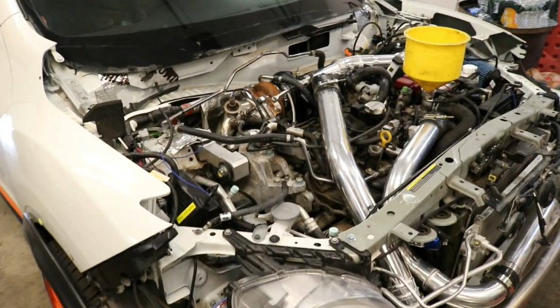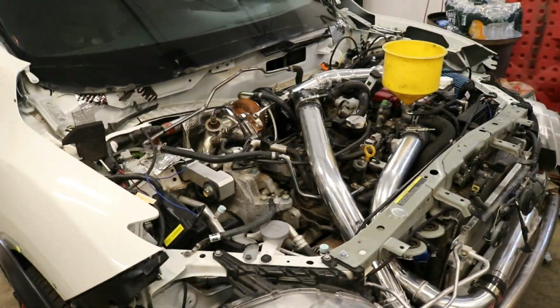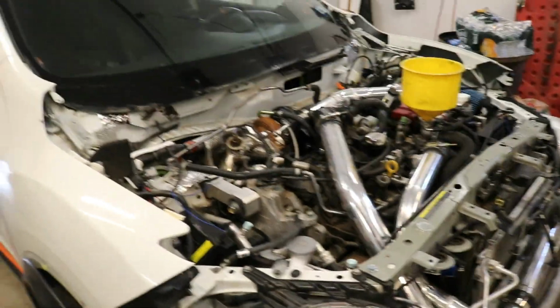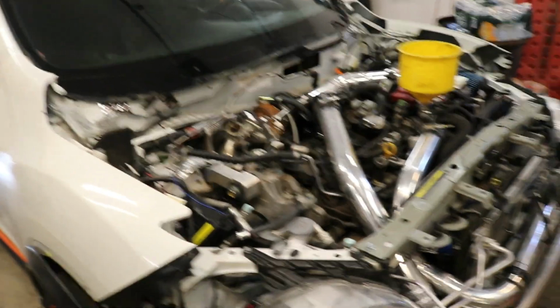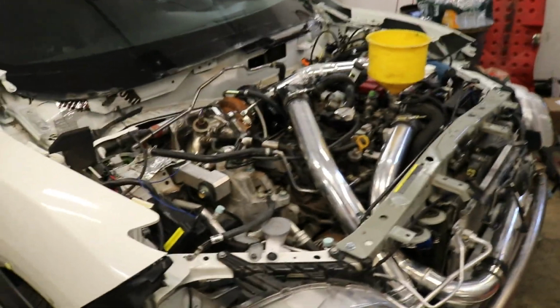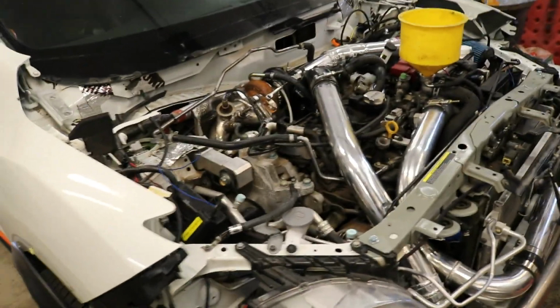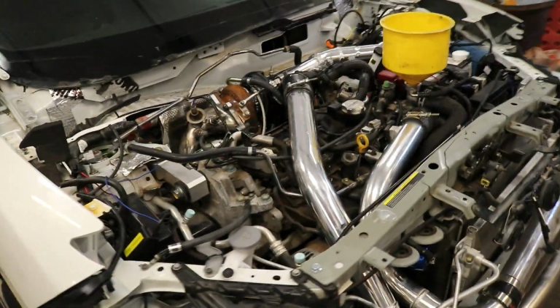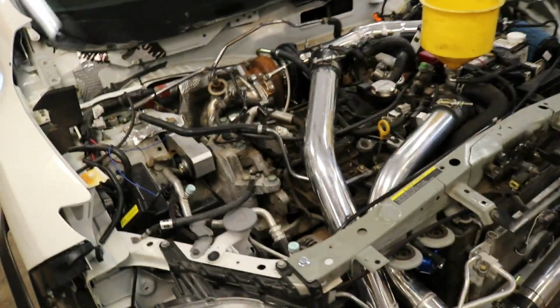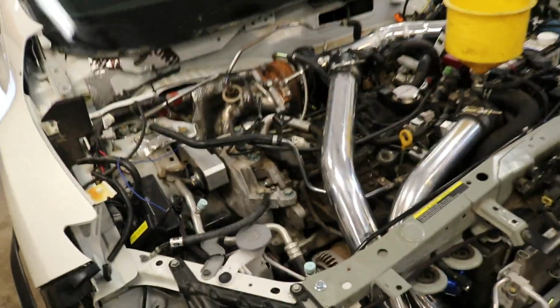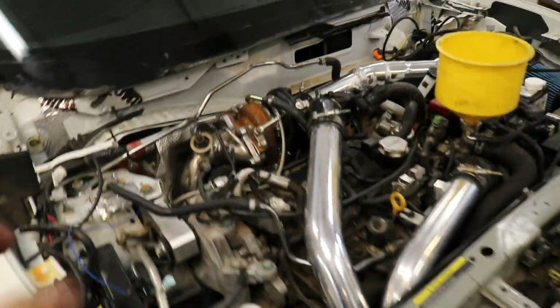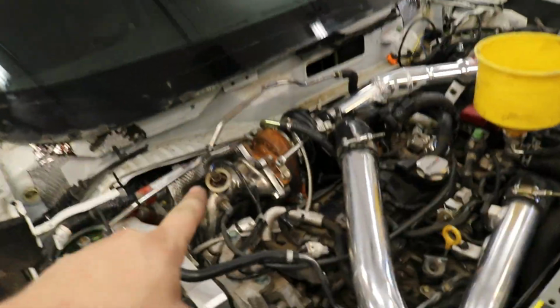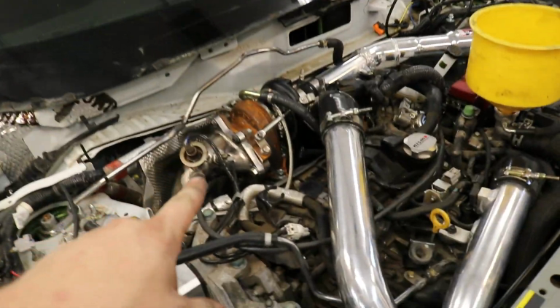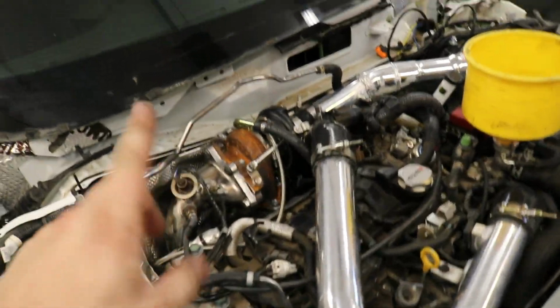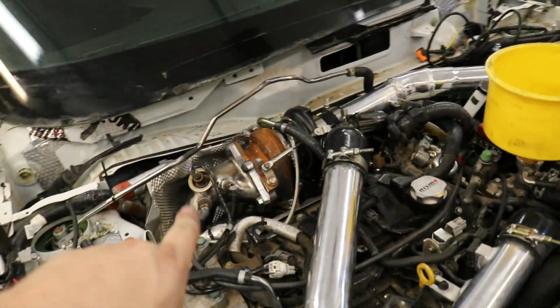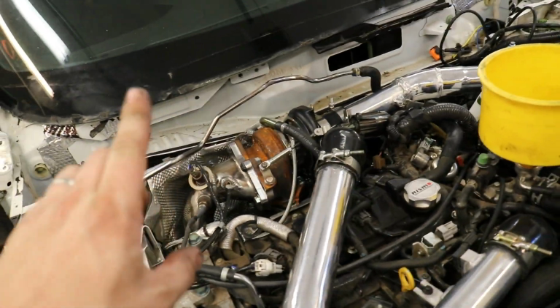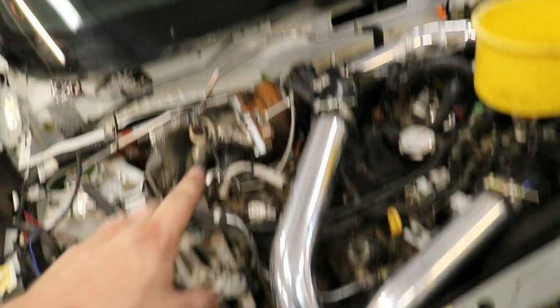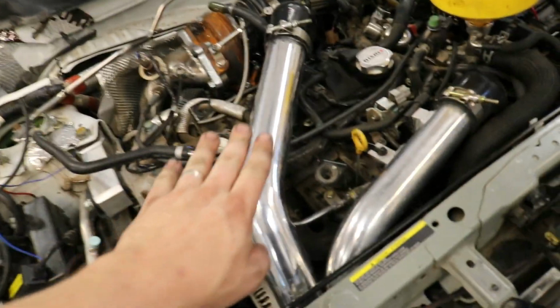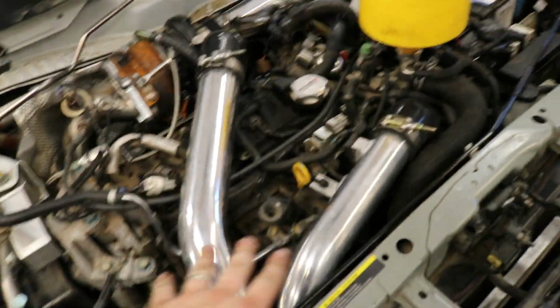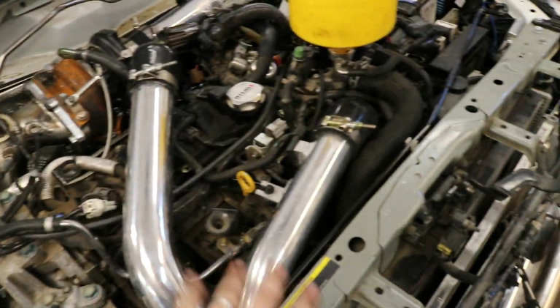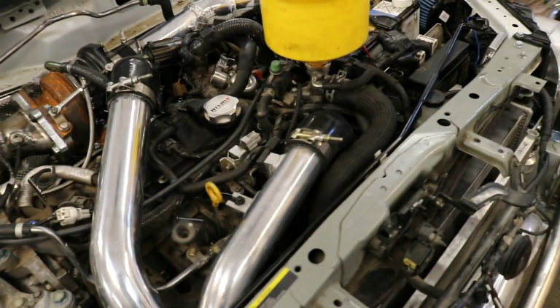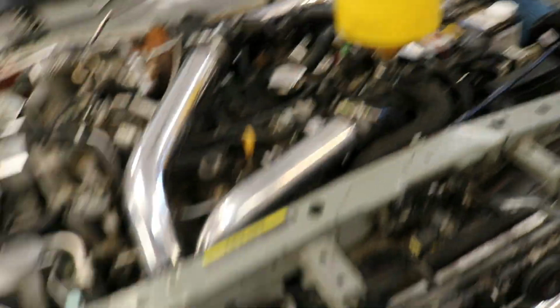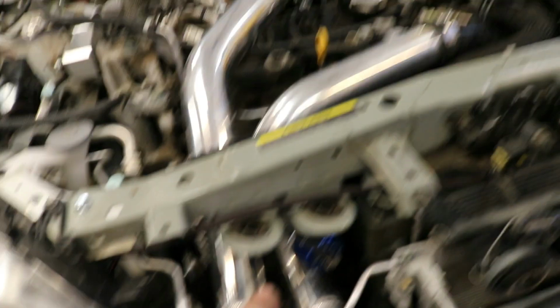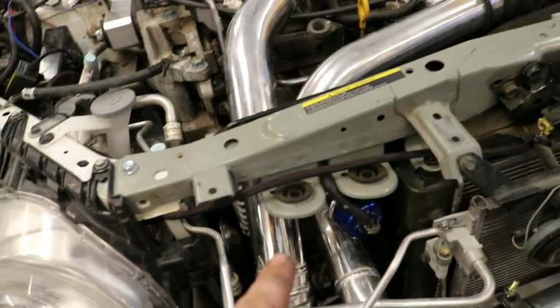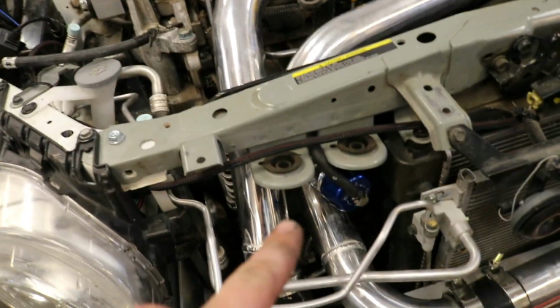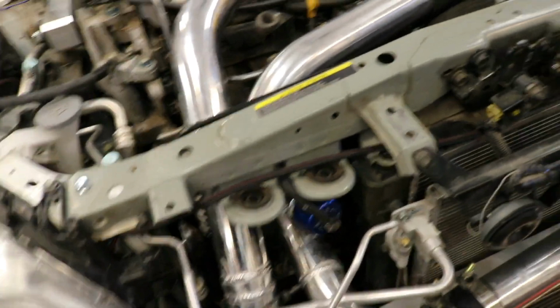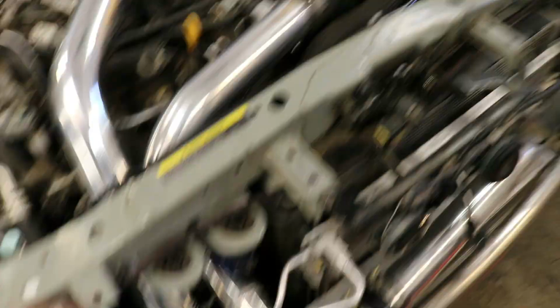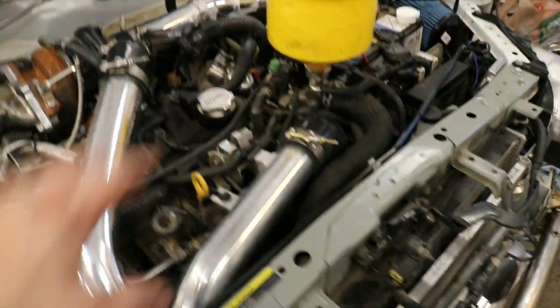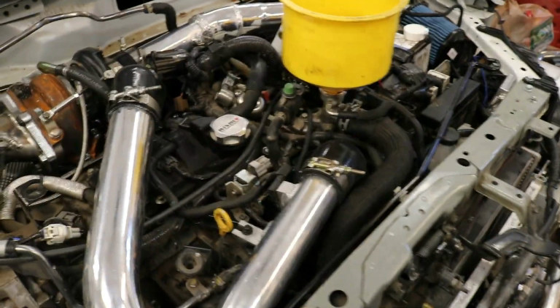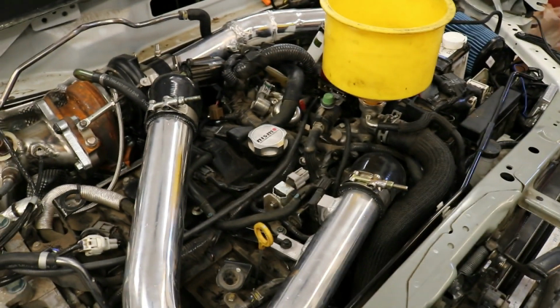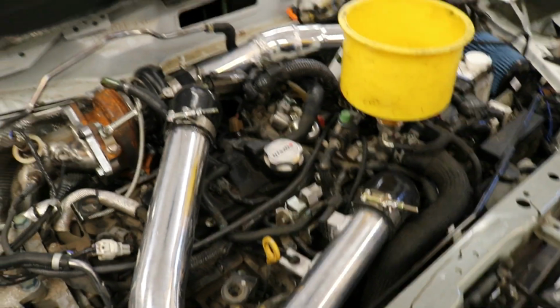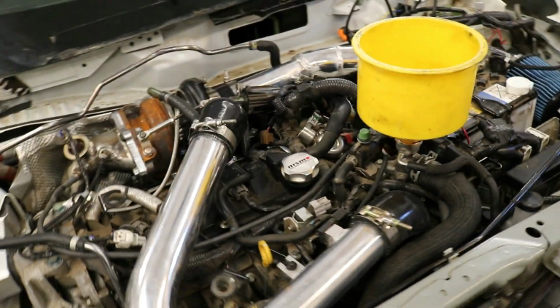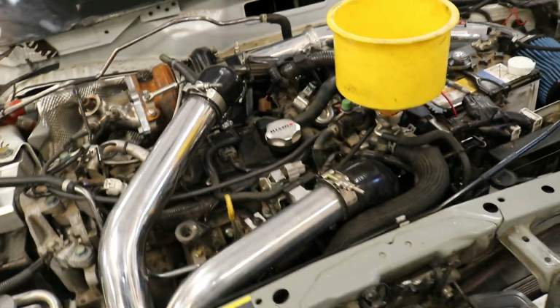Alright, before I fire it up, let's go over absolutely everything that has been done today. So the downpipe's finally installed — as you just saw, I finished welding that up. Intercooler piping is all done, blowout valve is nice and tucked away in there, less crap to crowd up the space.